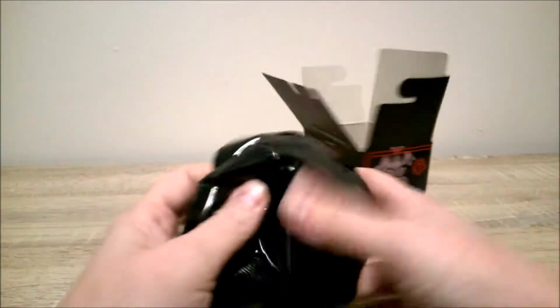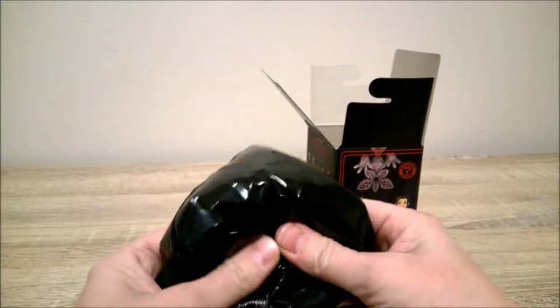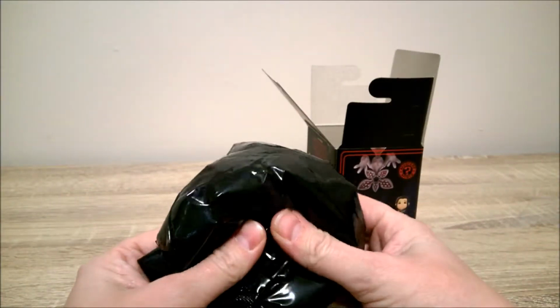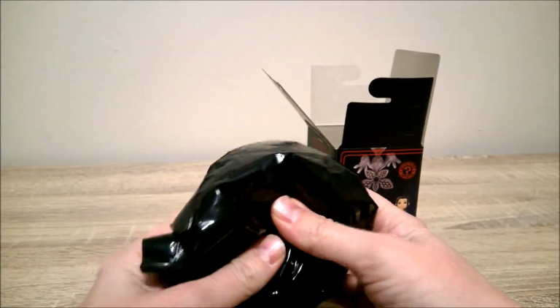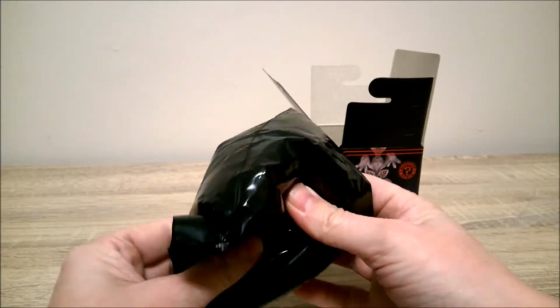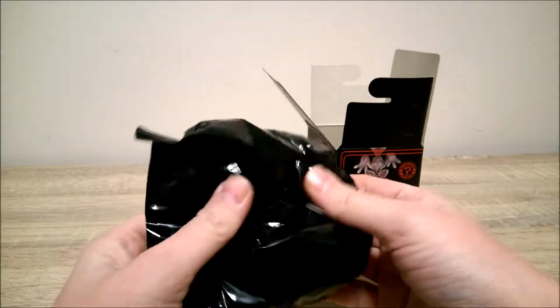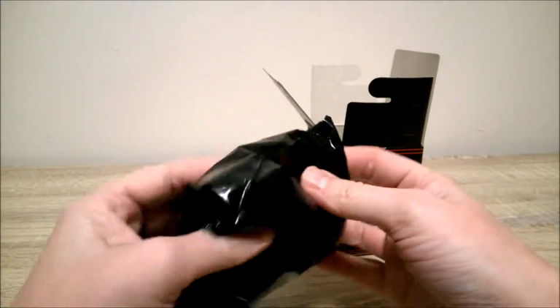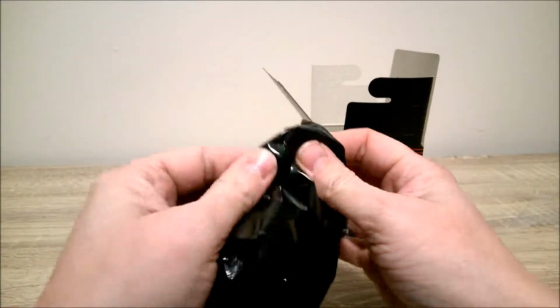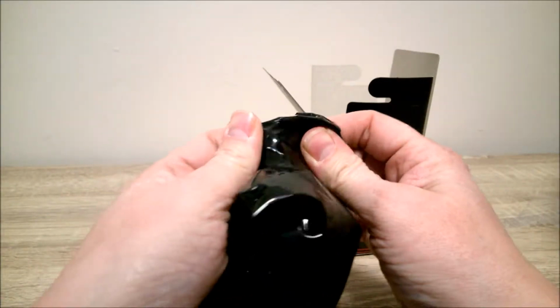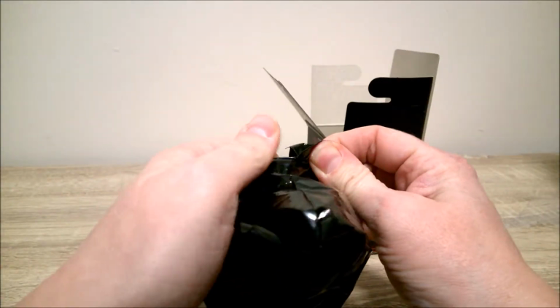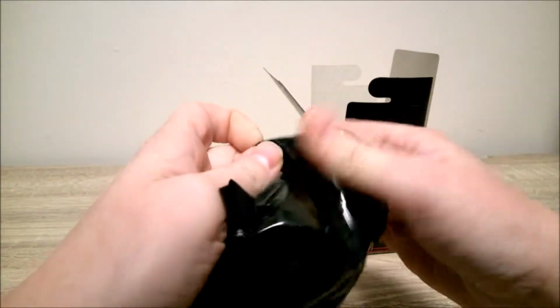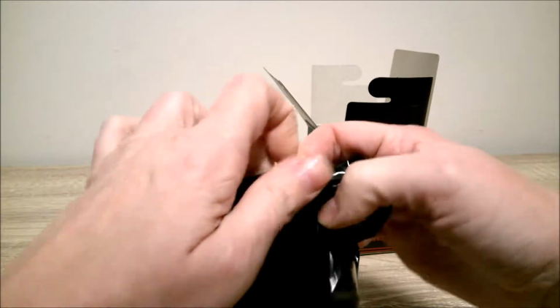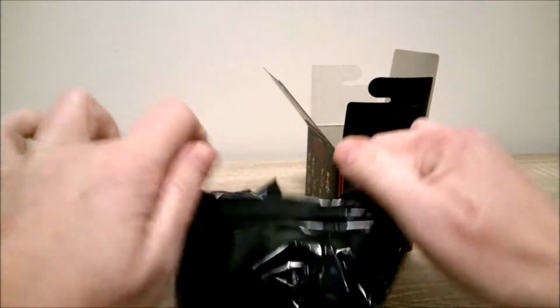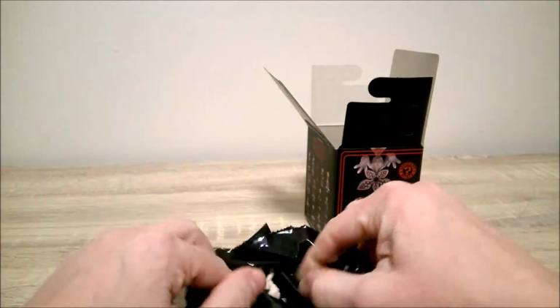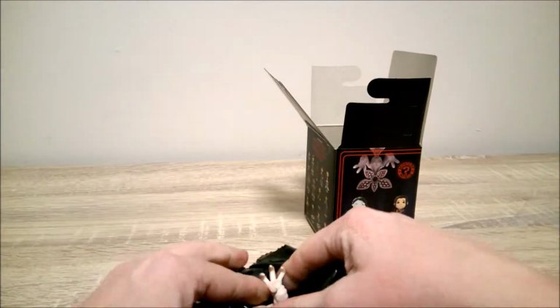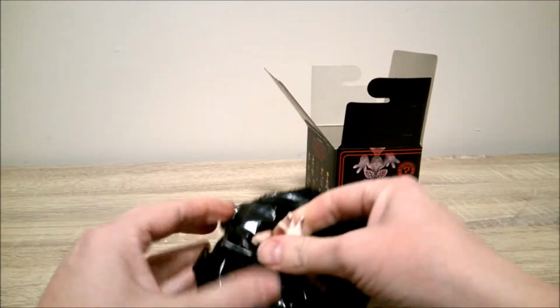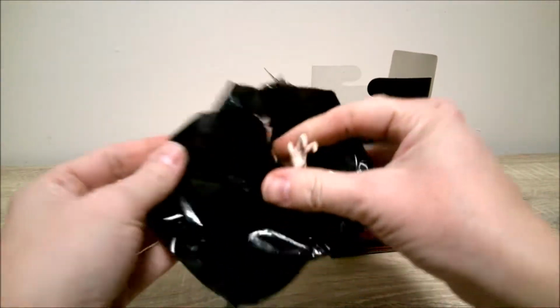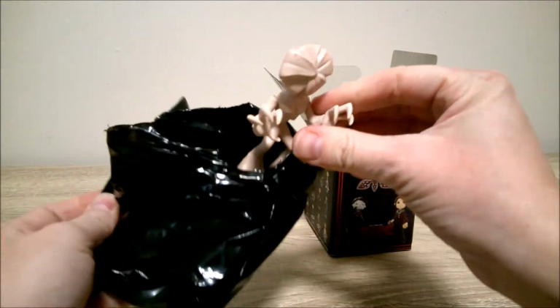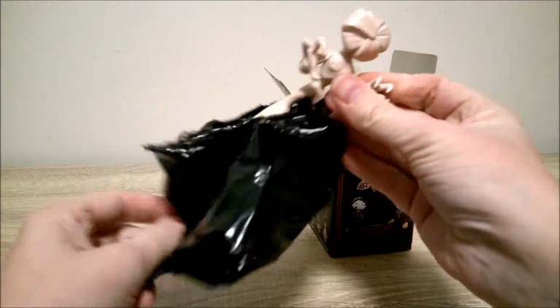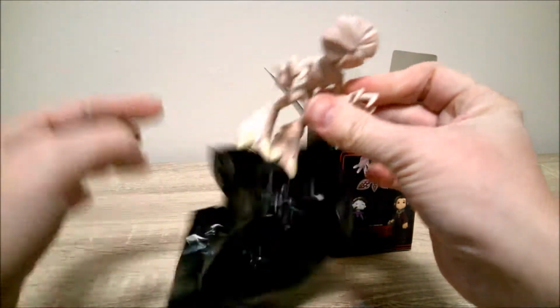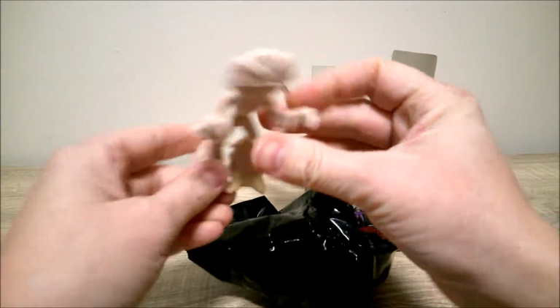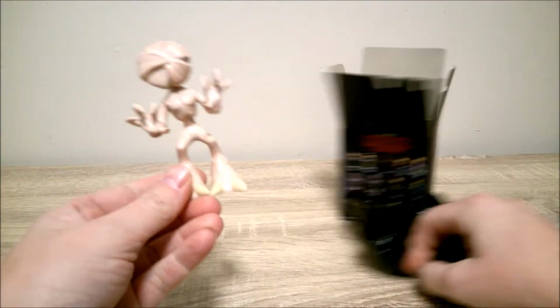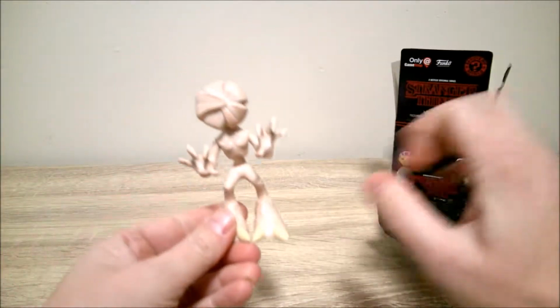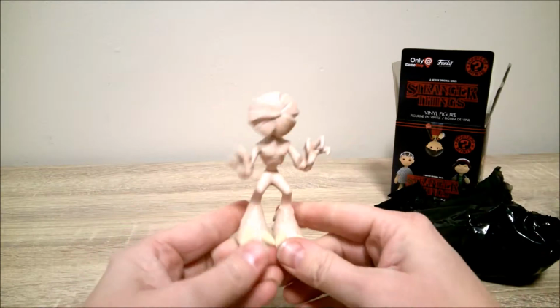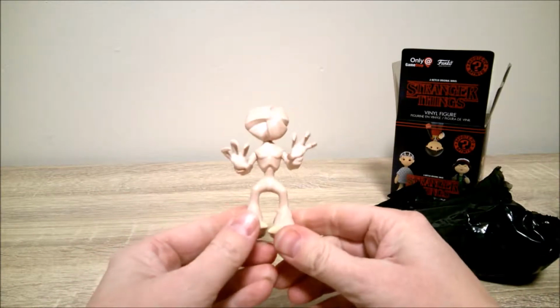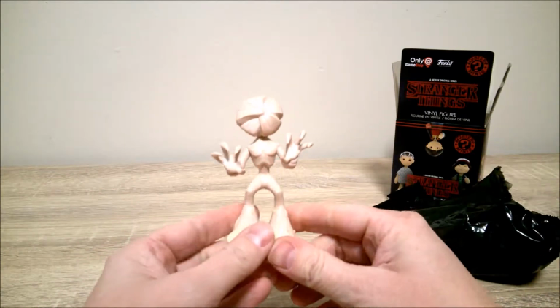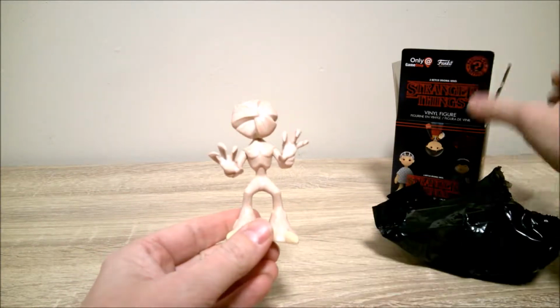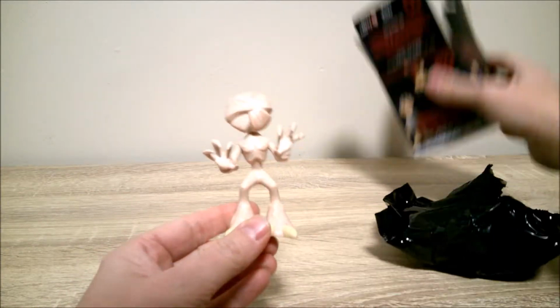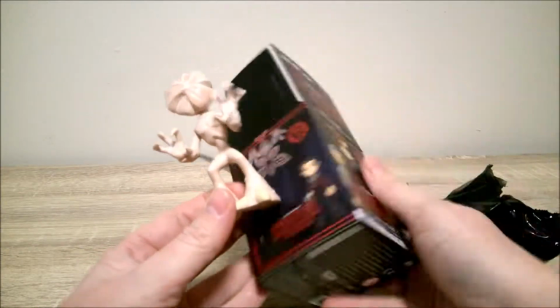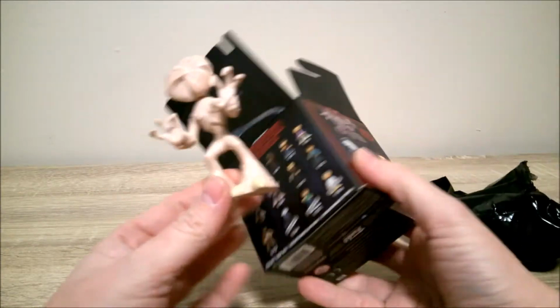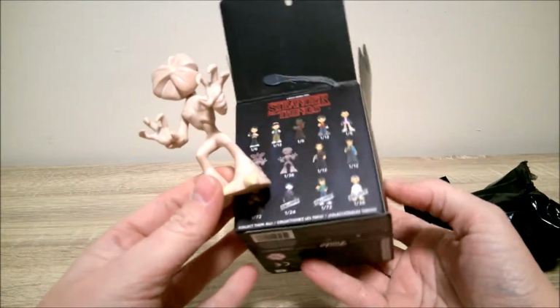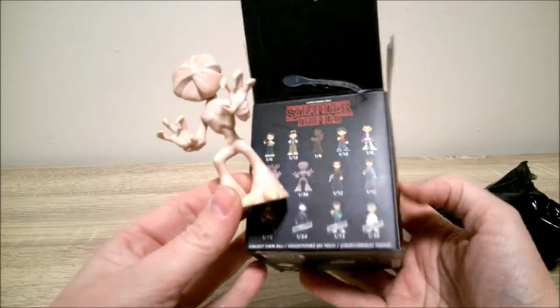Mine feels different. Let's see what this is — let's see what I got. I got... we have him, but he's a little harder to get than most though.